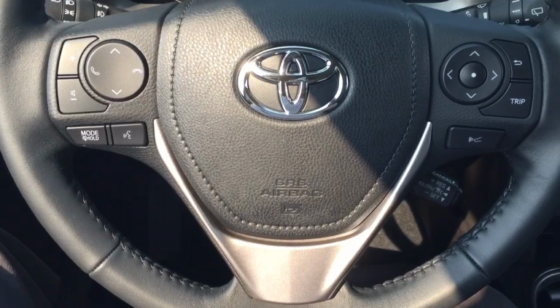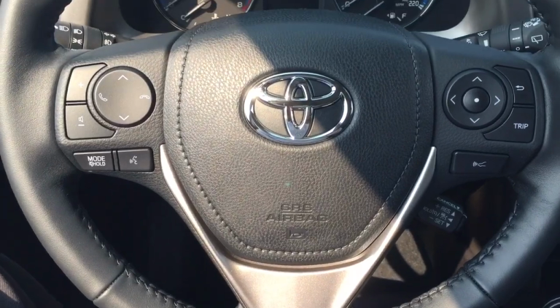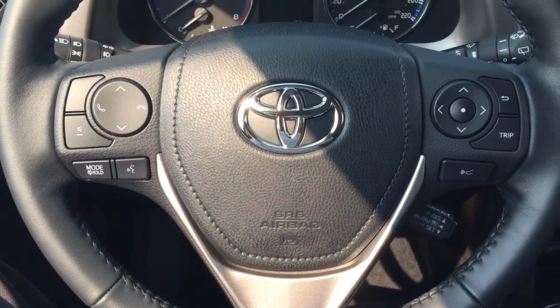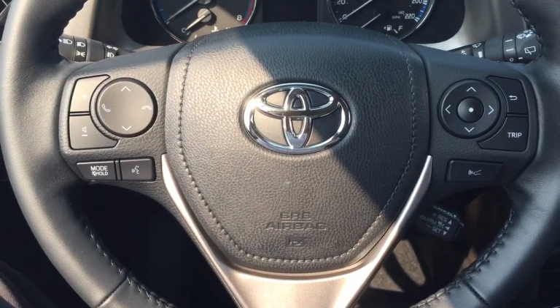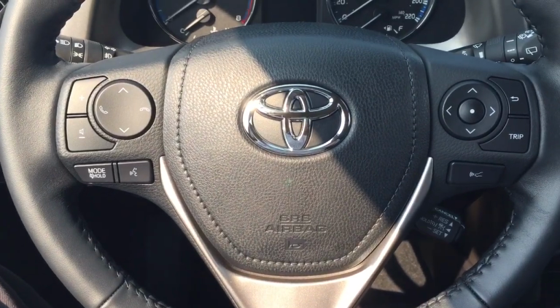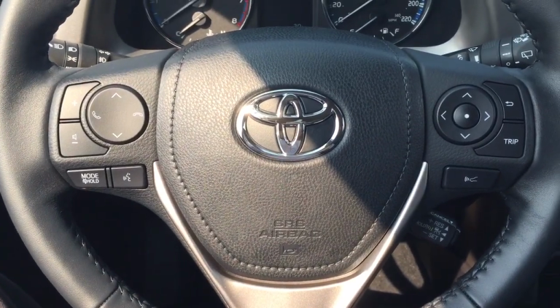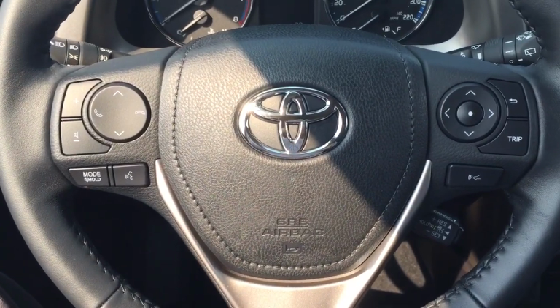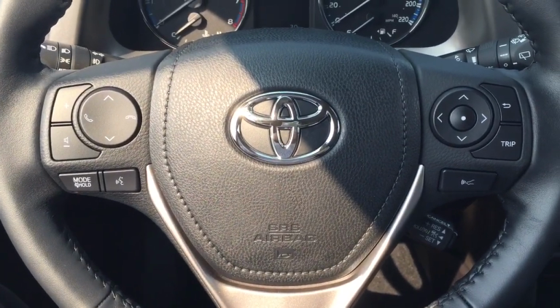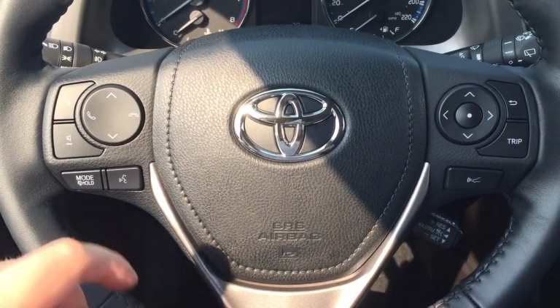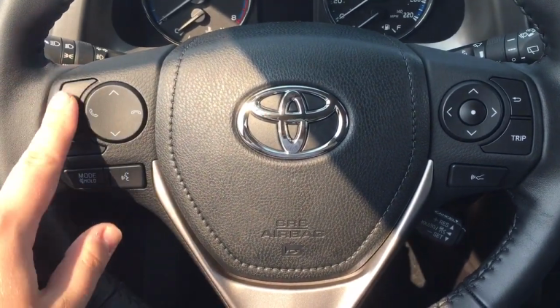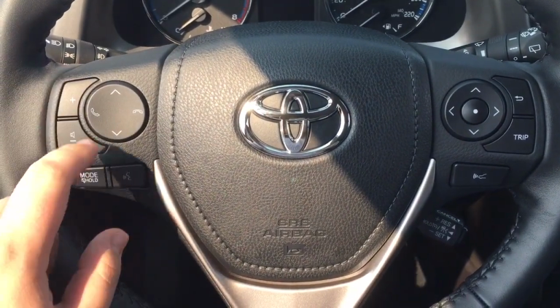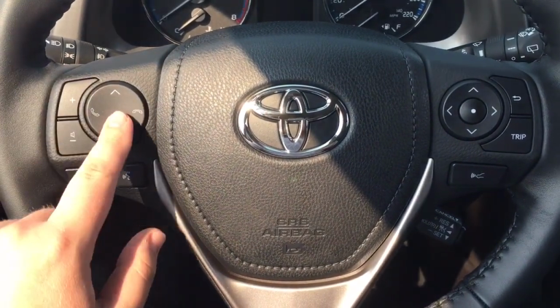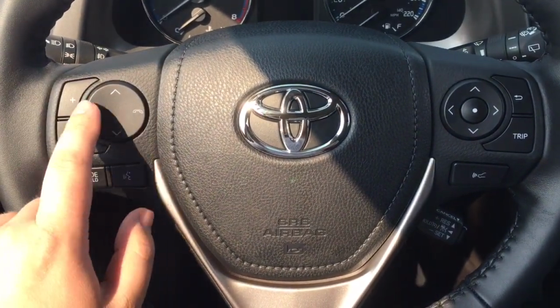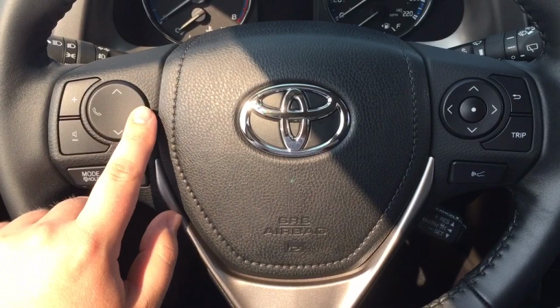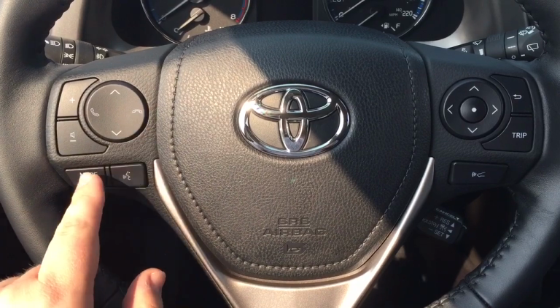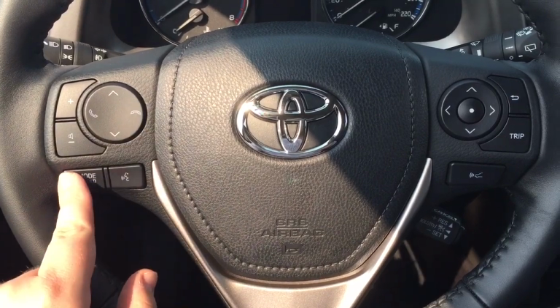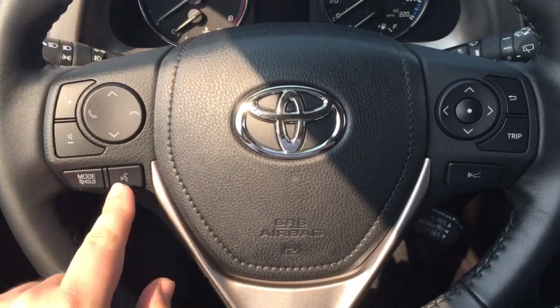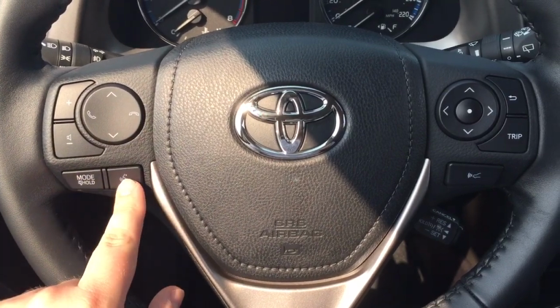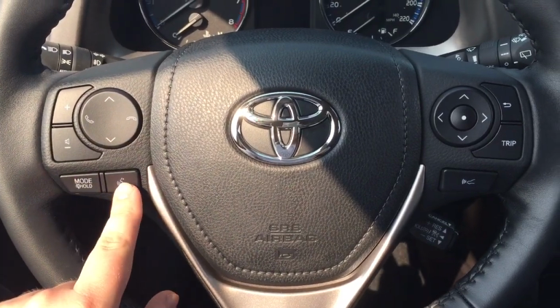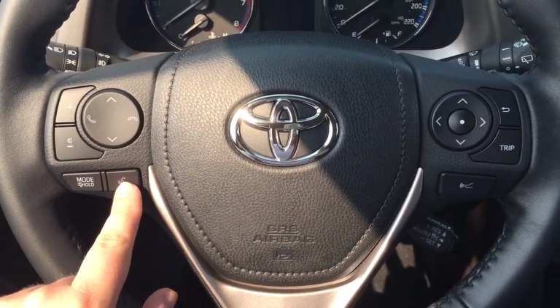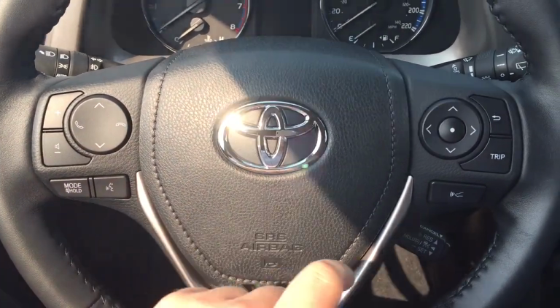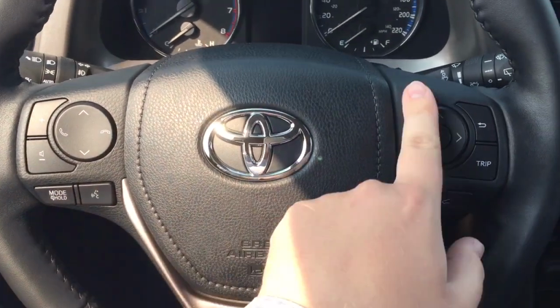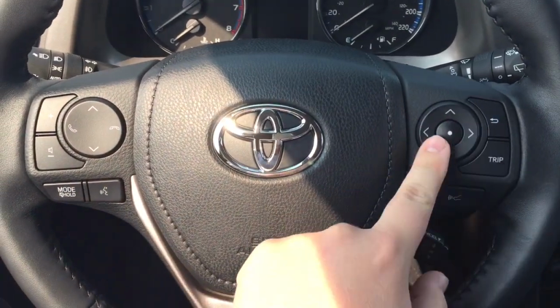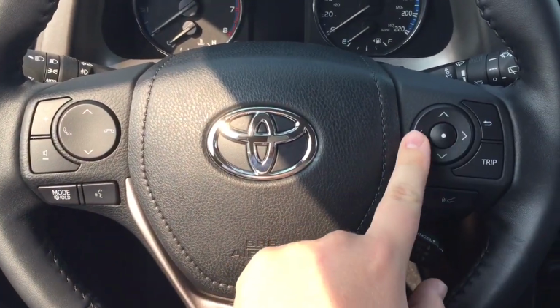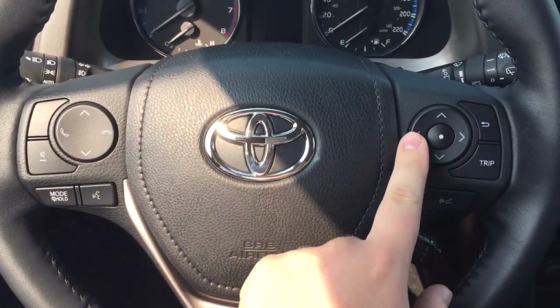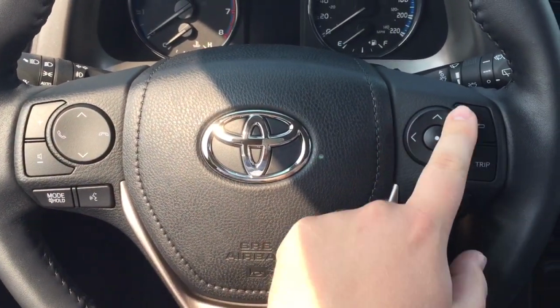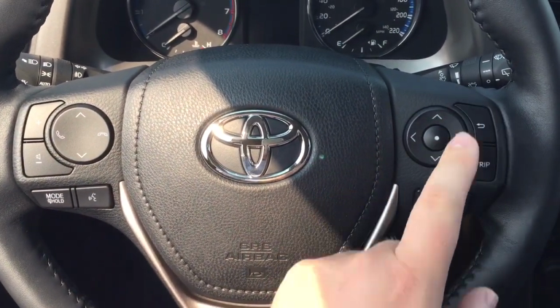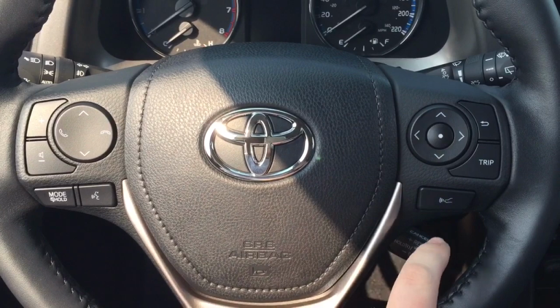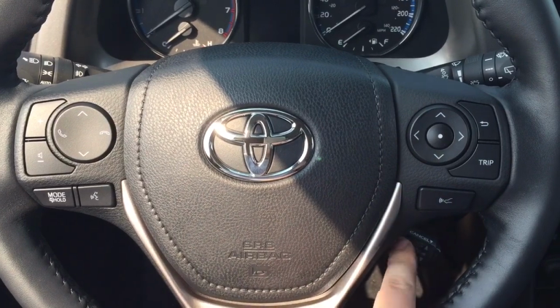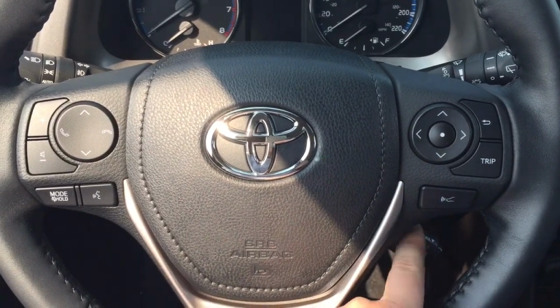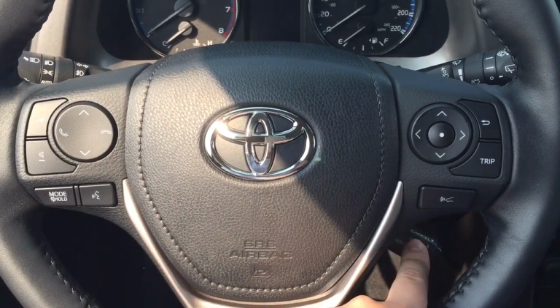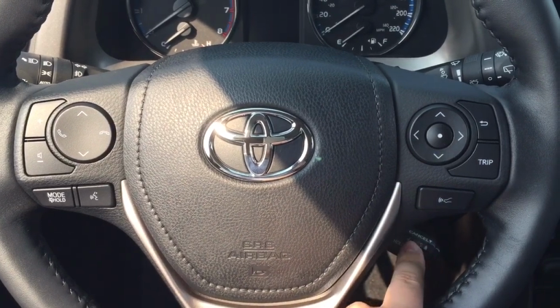A couple of controls you'll see on the steering wheel include your volume control scroll function, Bluetooth, mode select, voice recognition, scroll function, as well as your back and cruise control buttons.